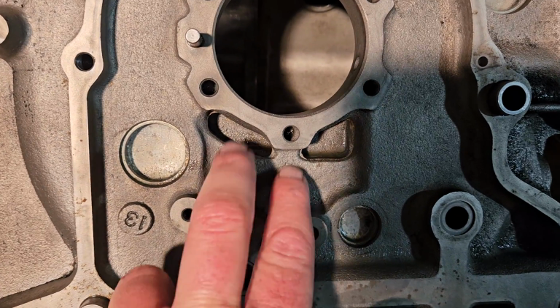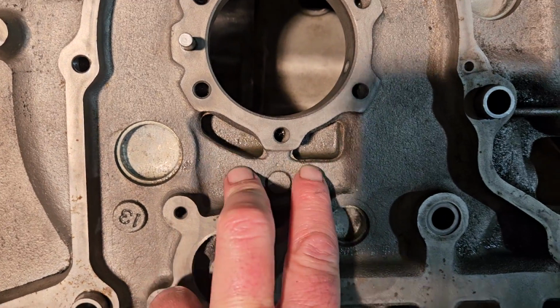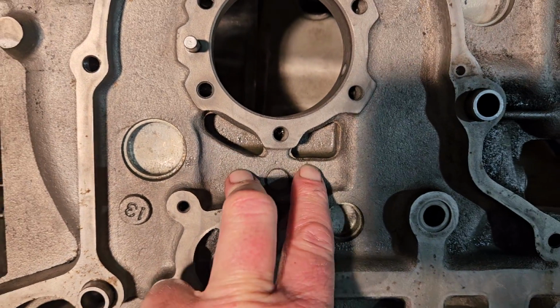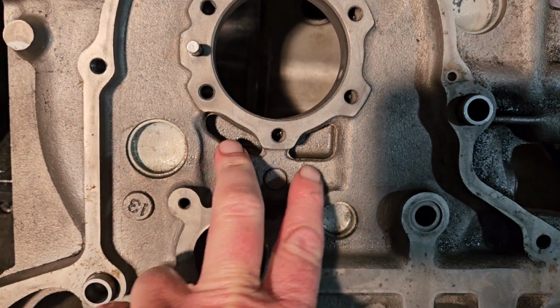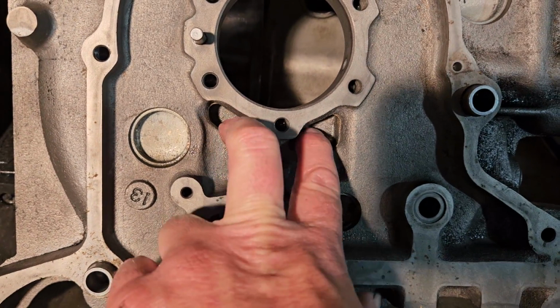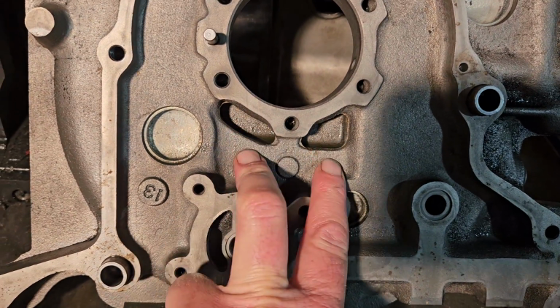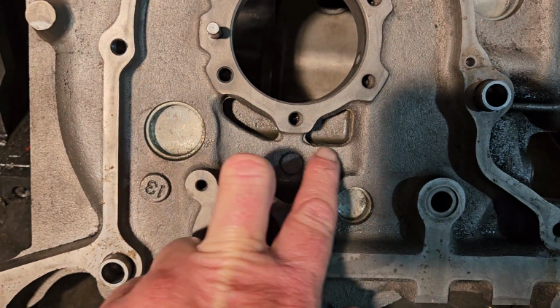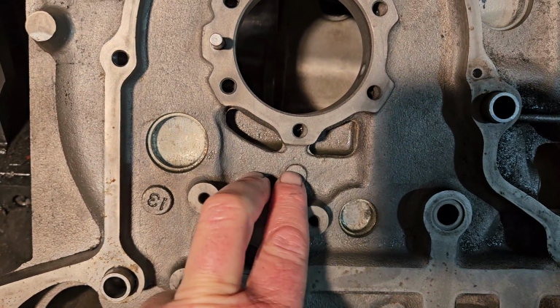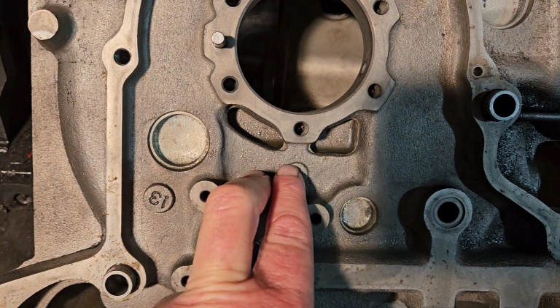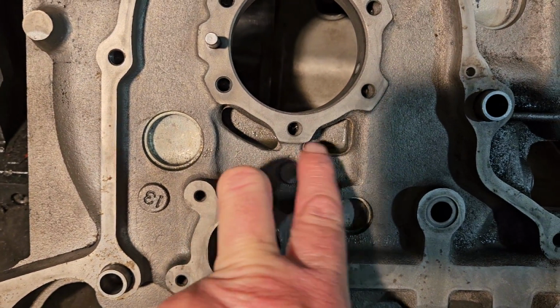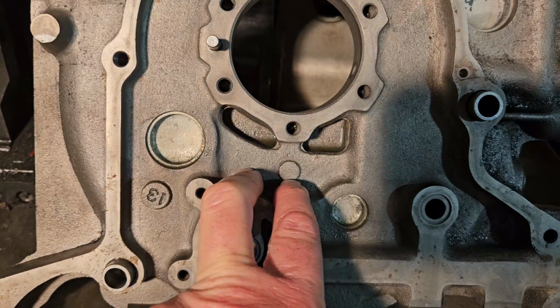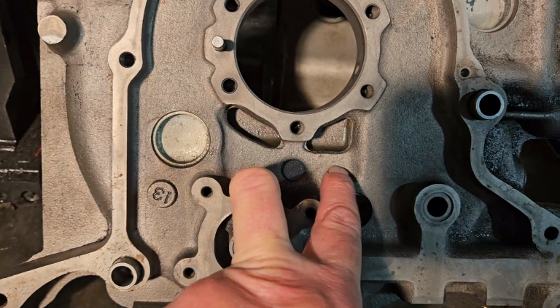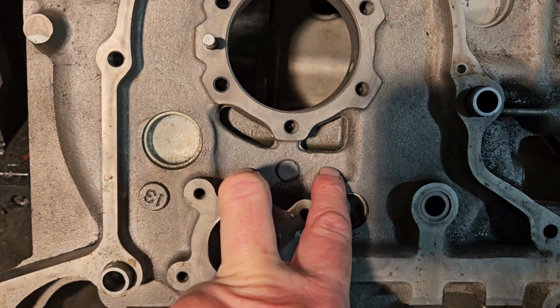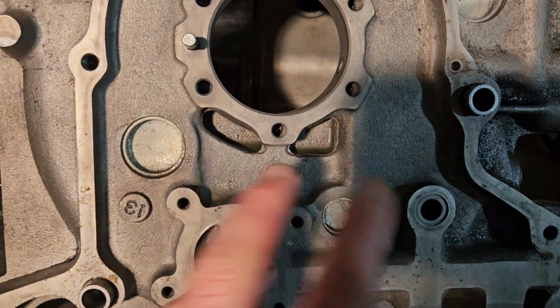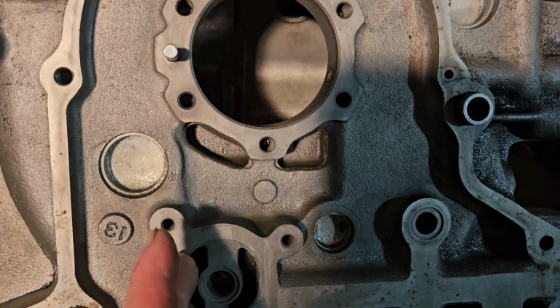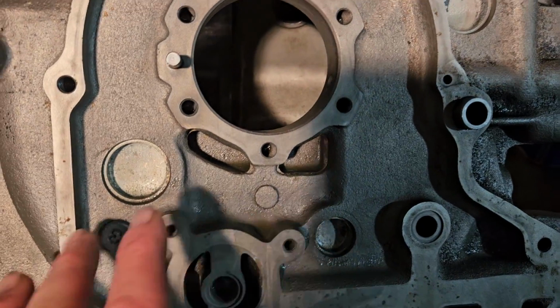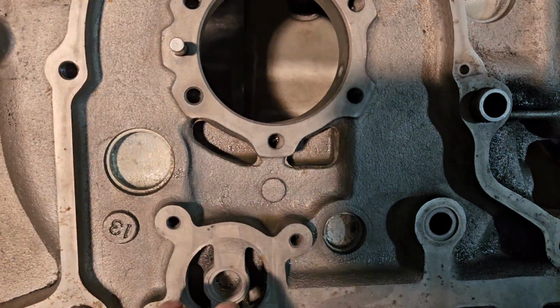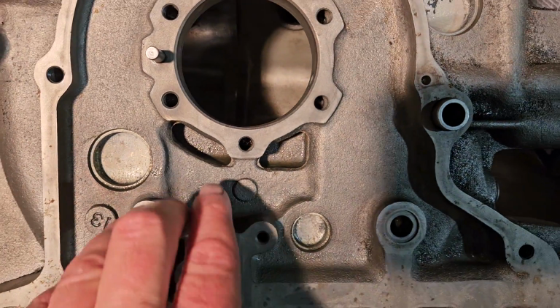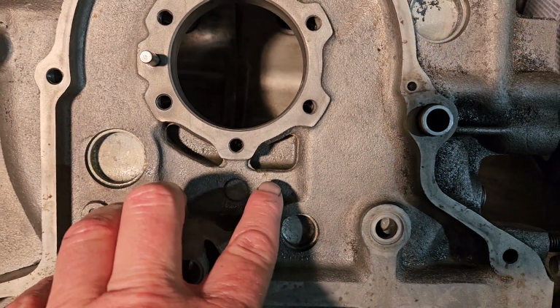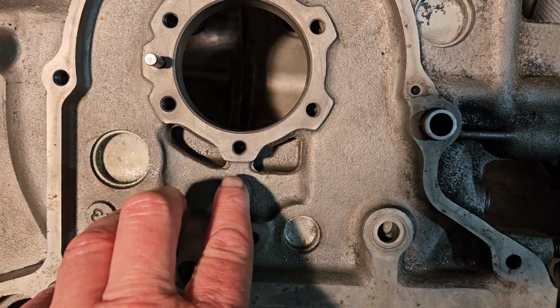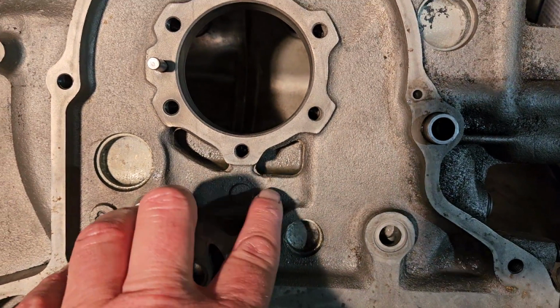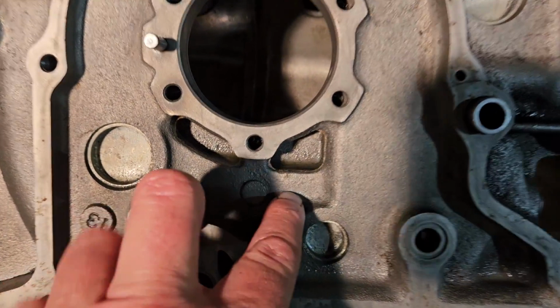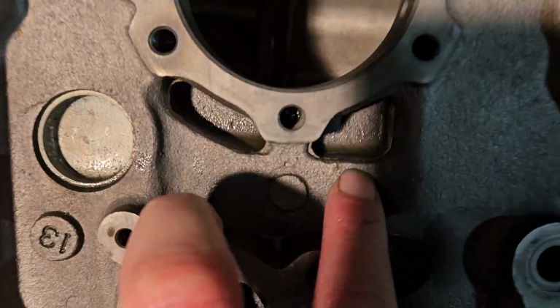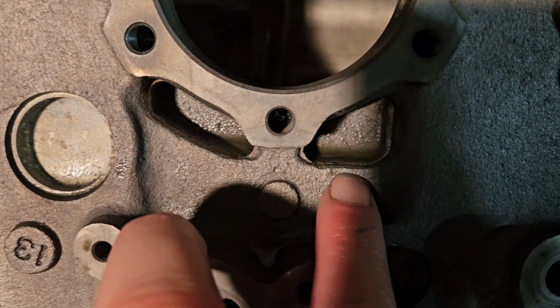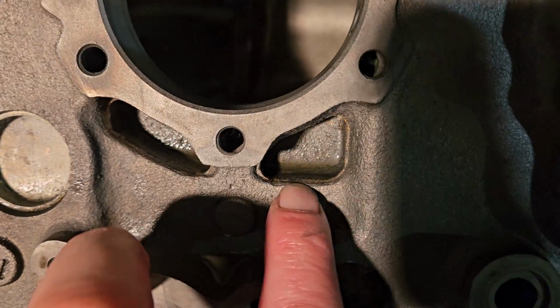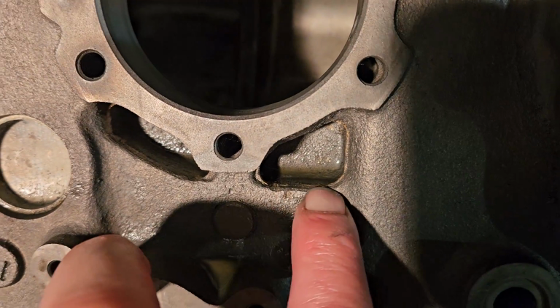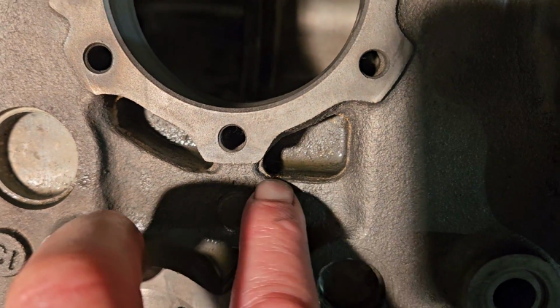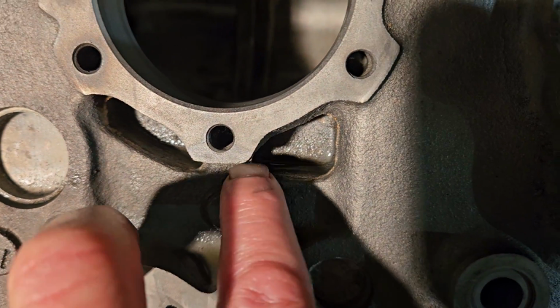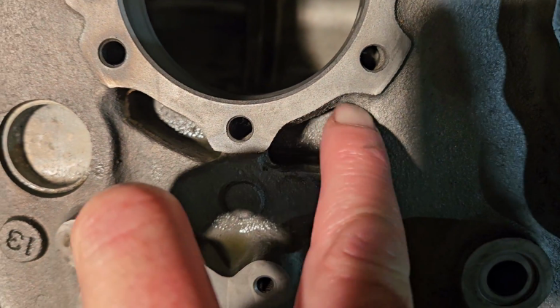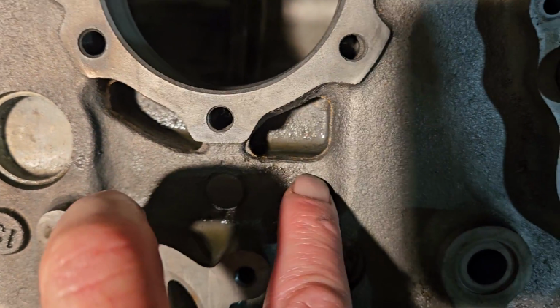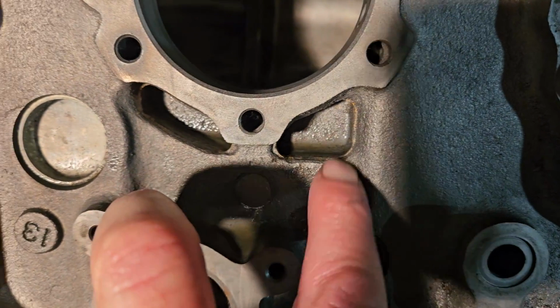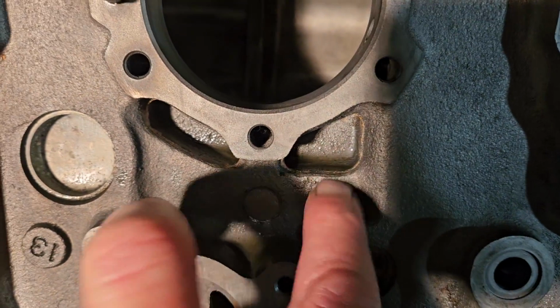This is a 12A — it's a twin port design, but you've also got front plates that have a single port design. And regardless of your make, model, single port or double port, these things have a pretty bad casting that often leaves a flange.